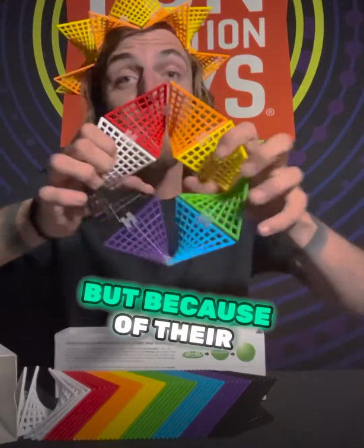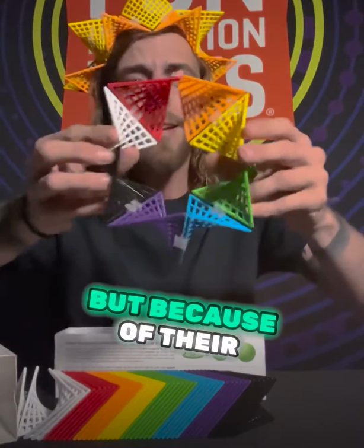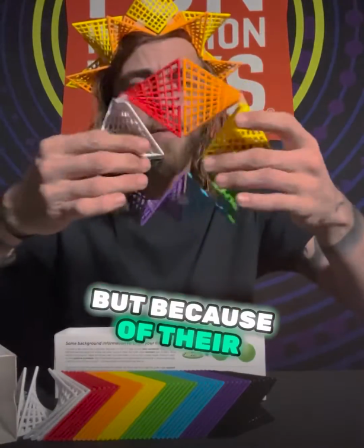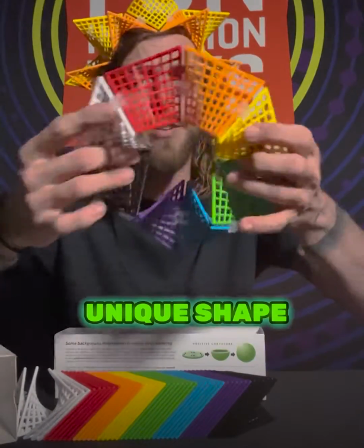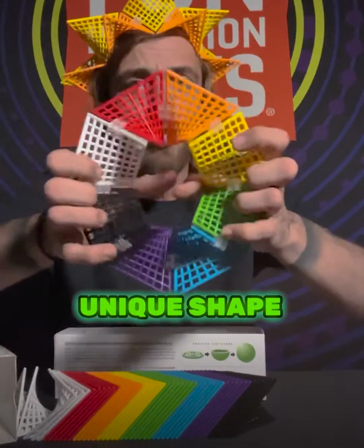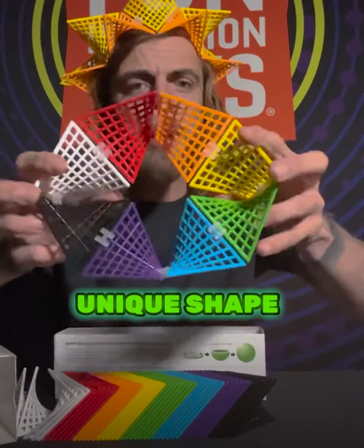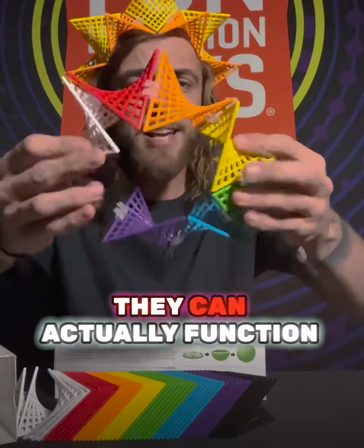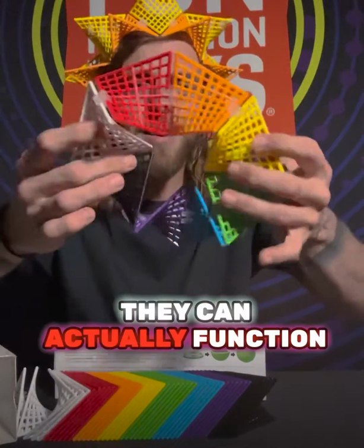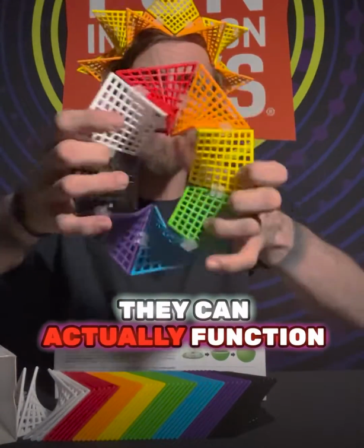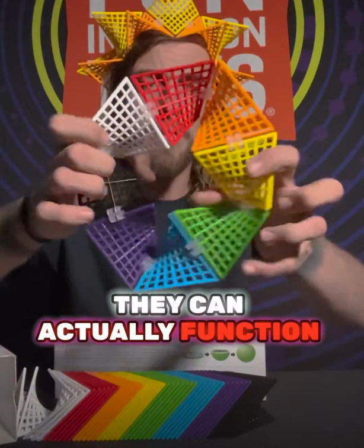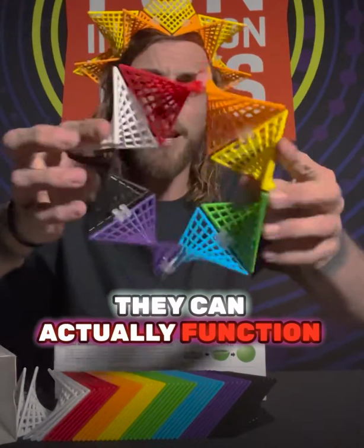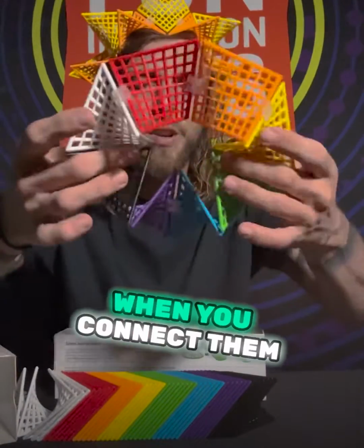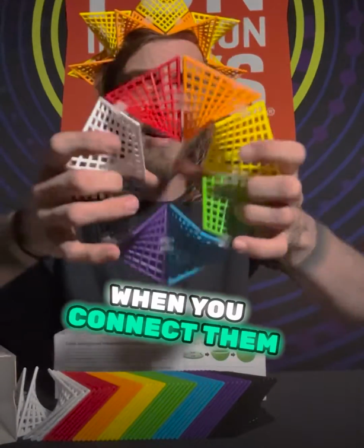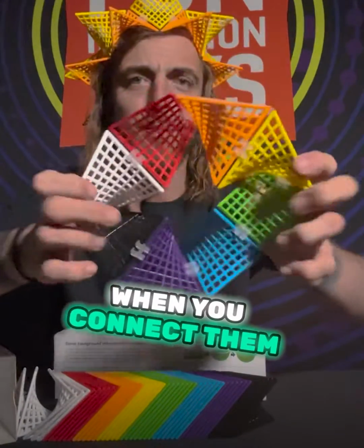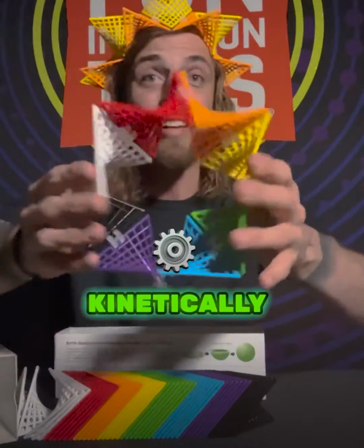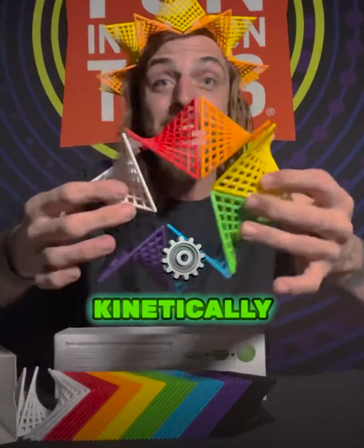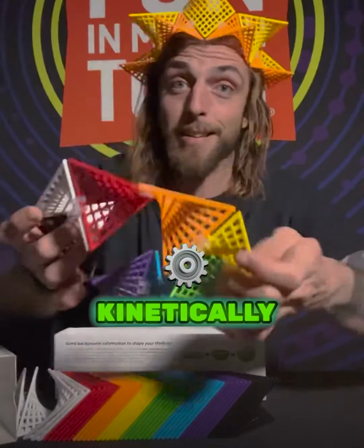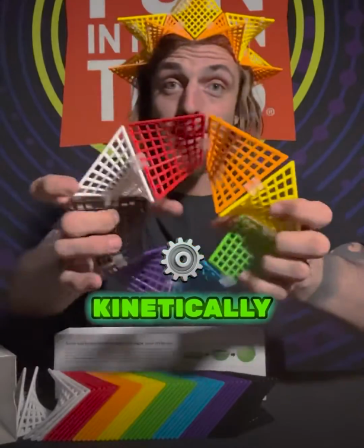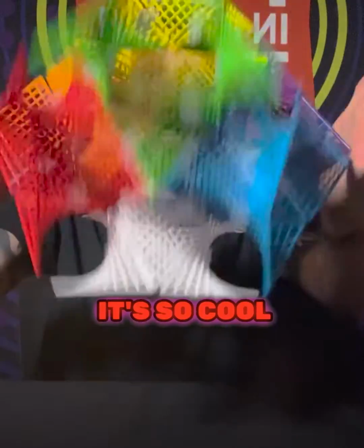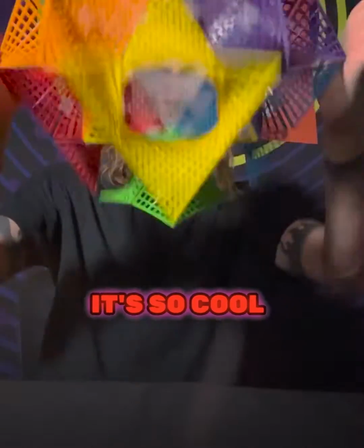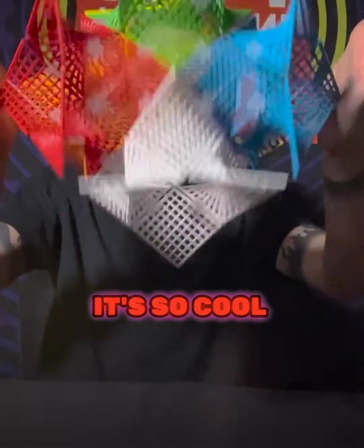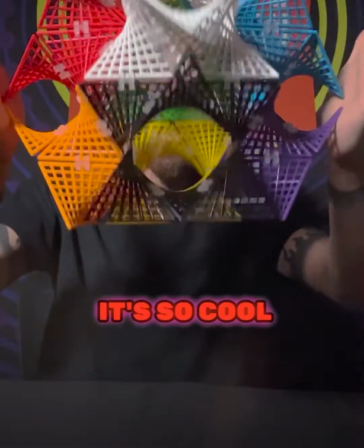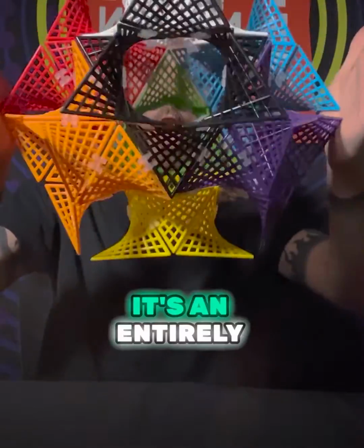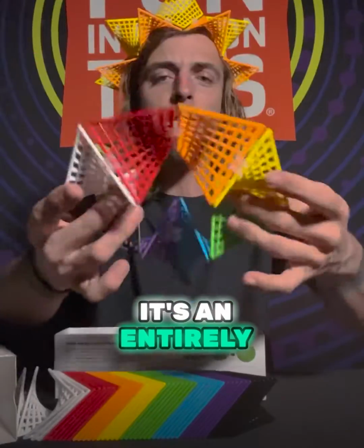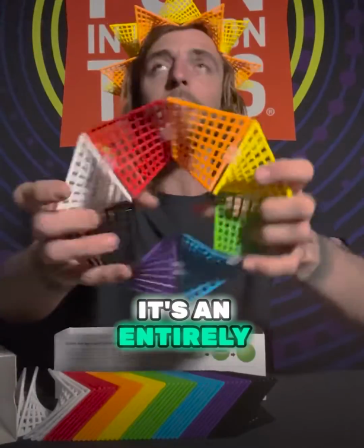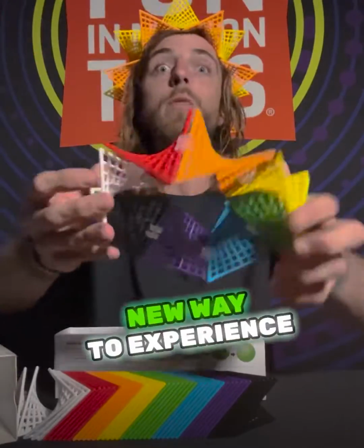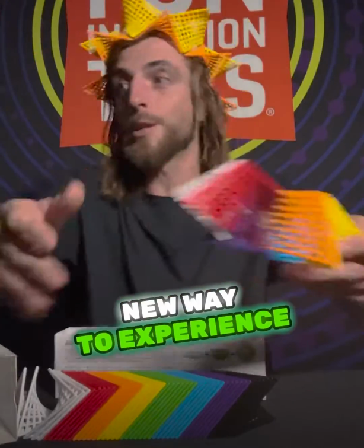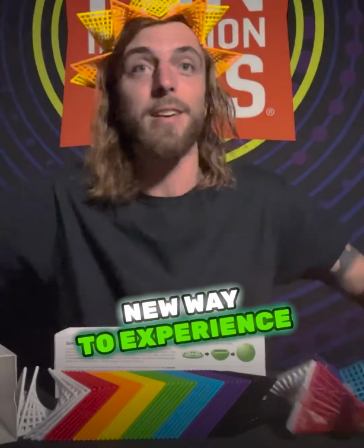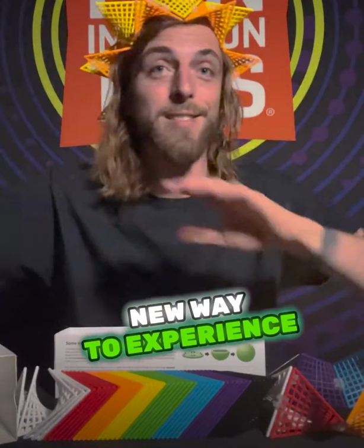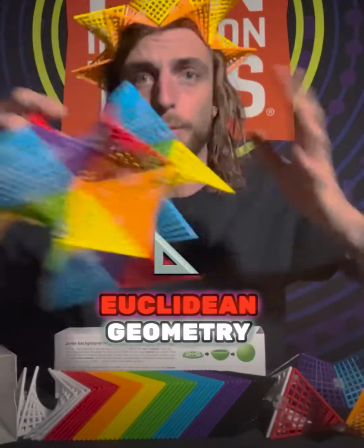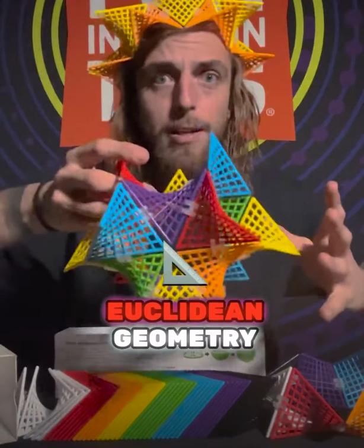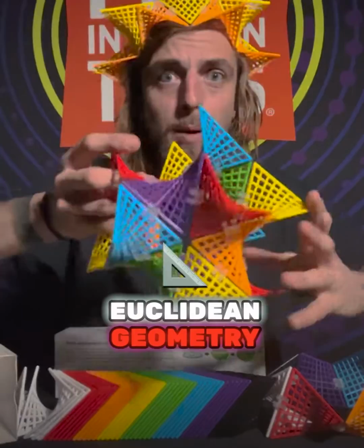But because of their unique shape, they can actually function when you connect them kinetically. It's so cool — it's an entirely new way to experience Euclidean geometry.